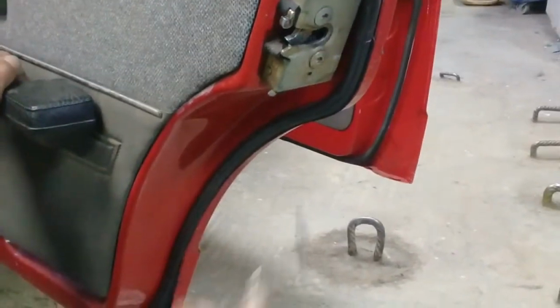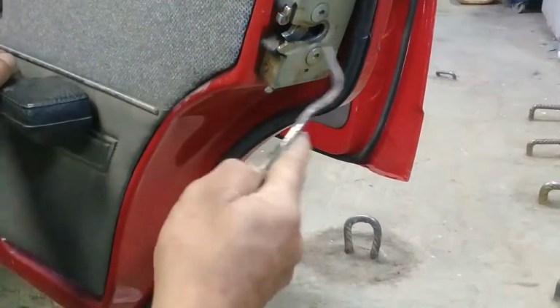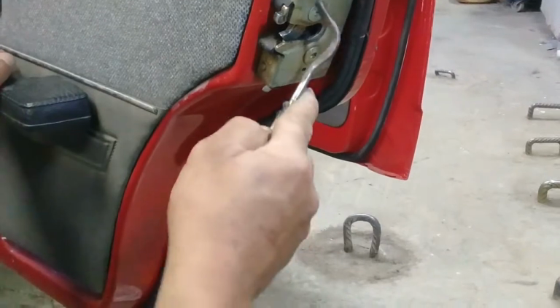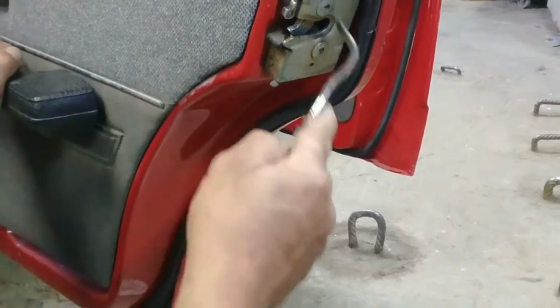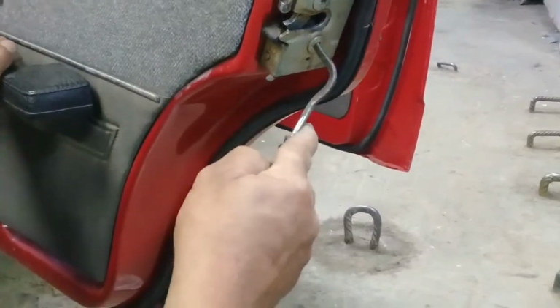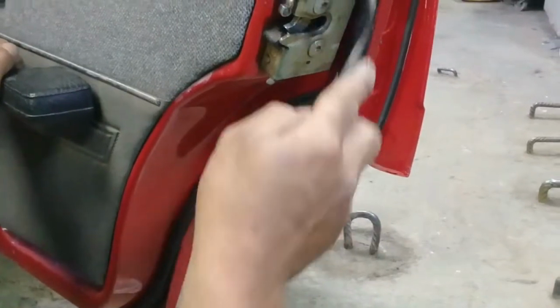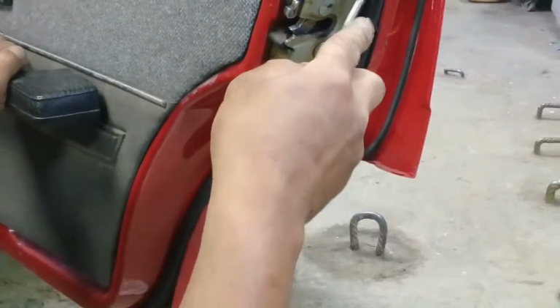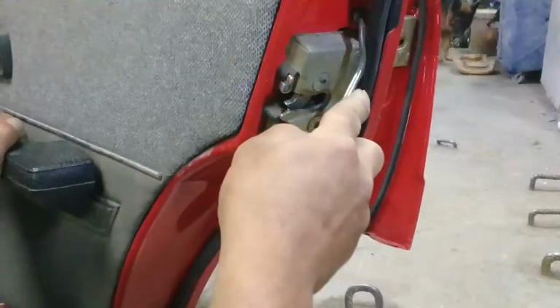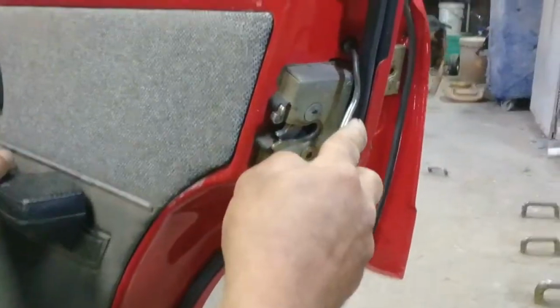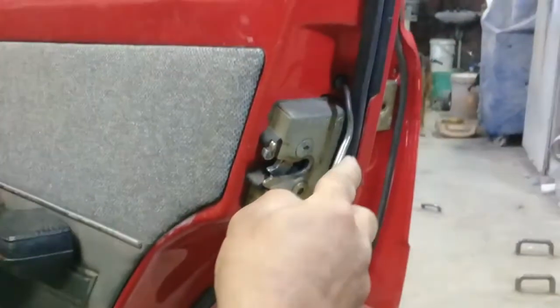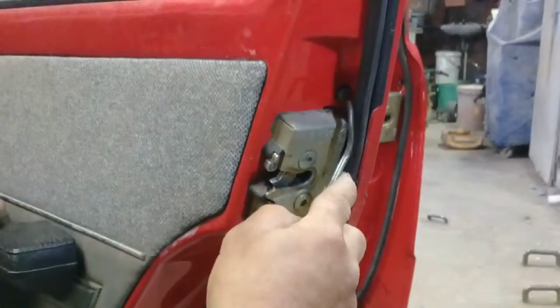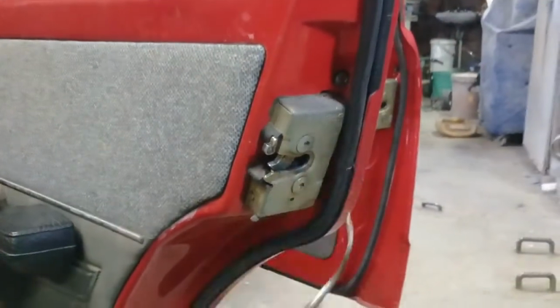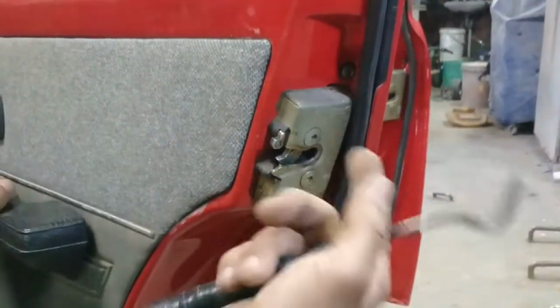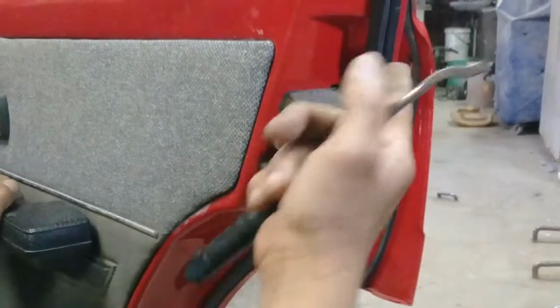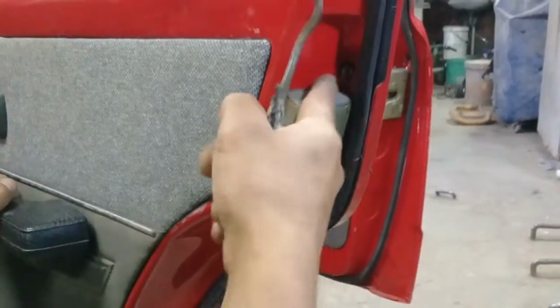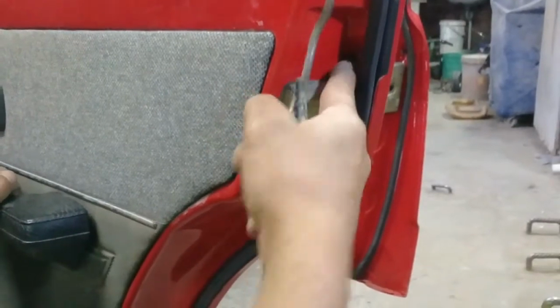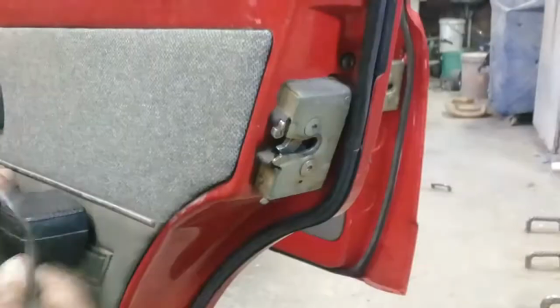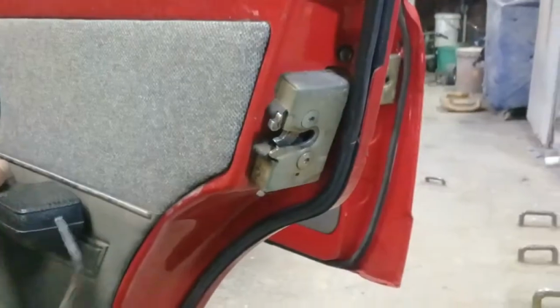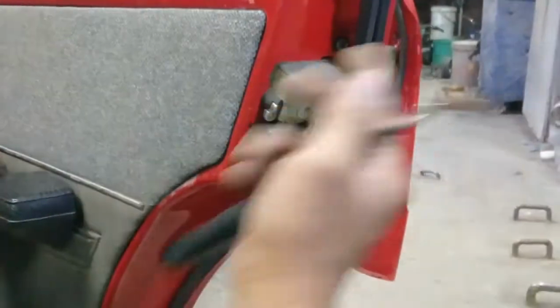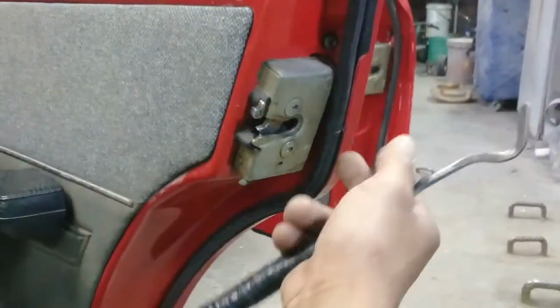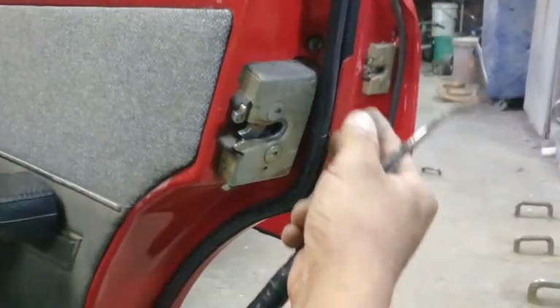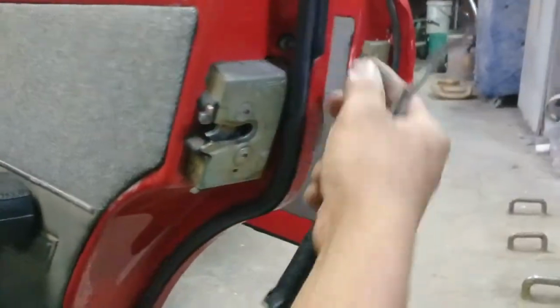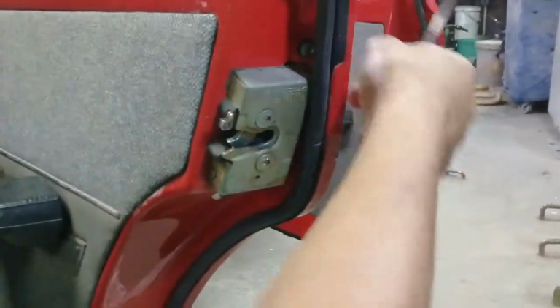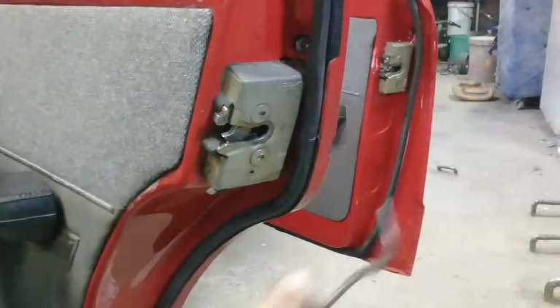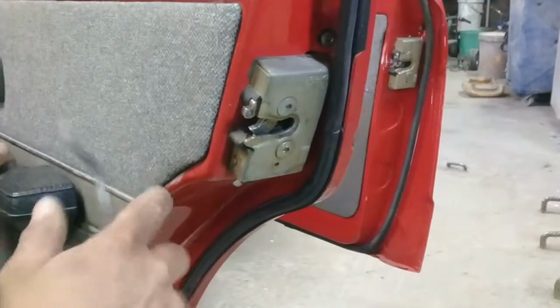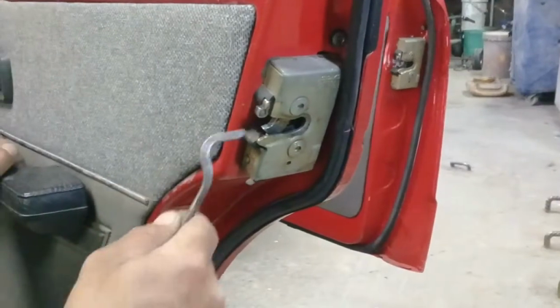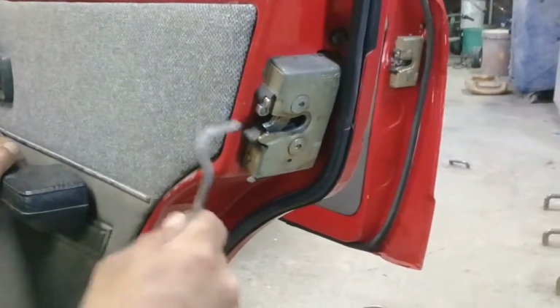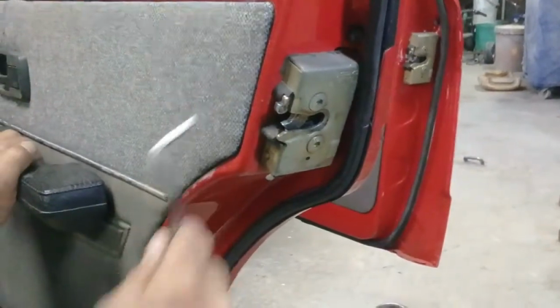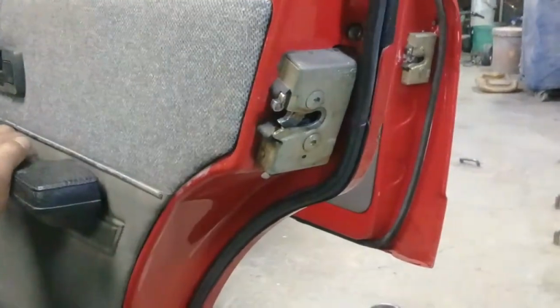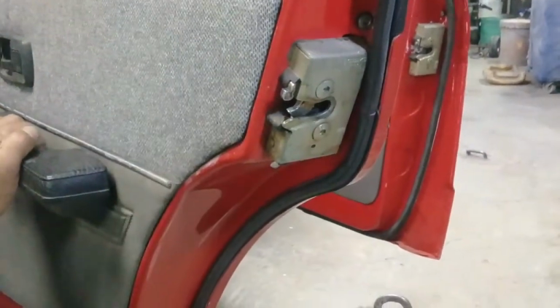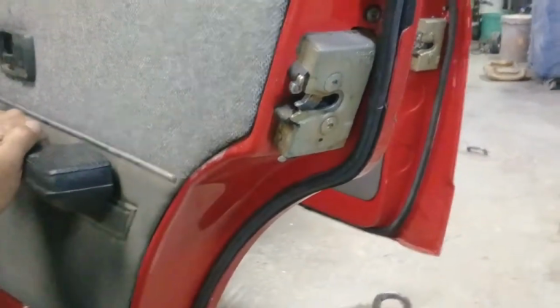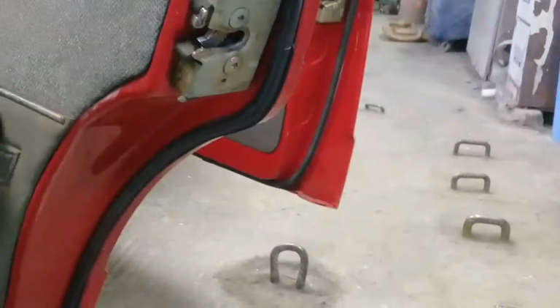Now you can get to your lock — take your lock off here and there's your handle for the outside. Because you can't get into it when the door is closed, you don't have to break into the car, you don't have to break the handle off. Just do that and it will work. Thanks guys.